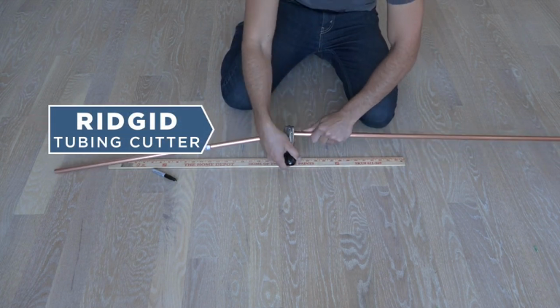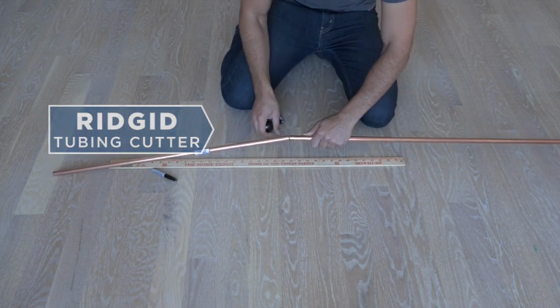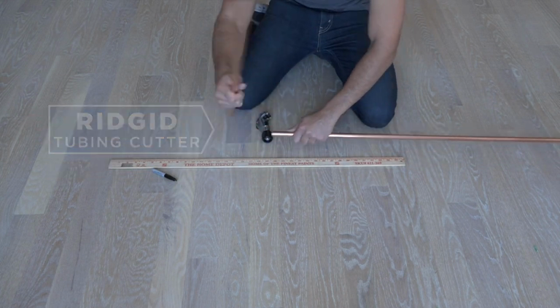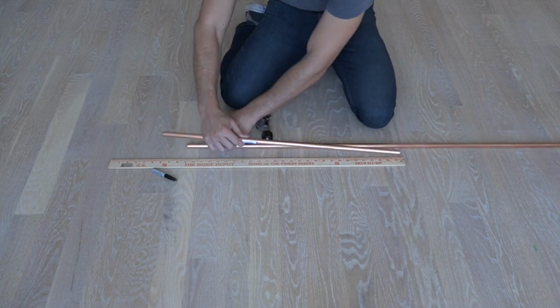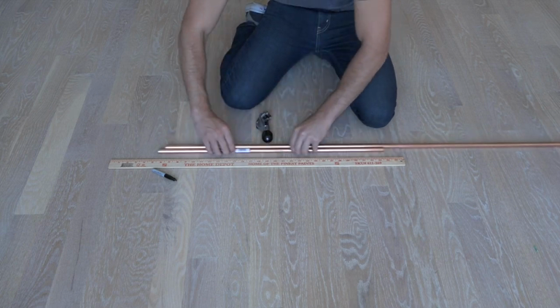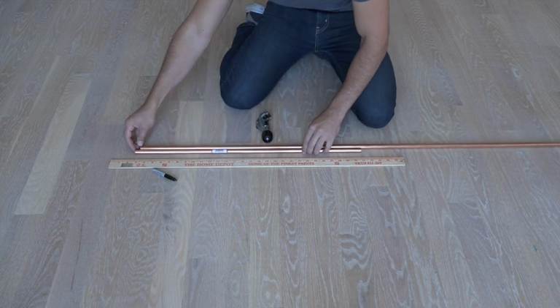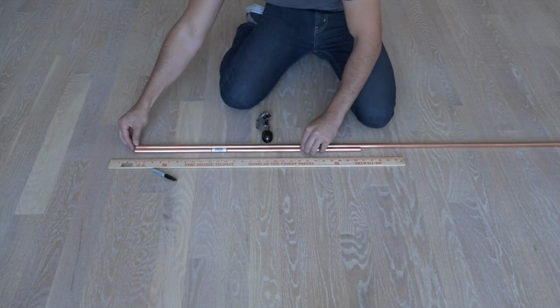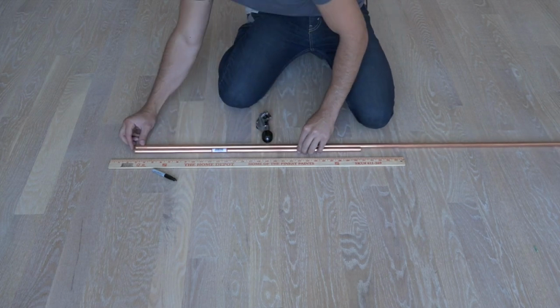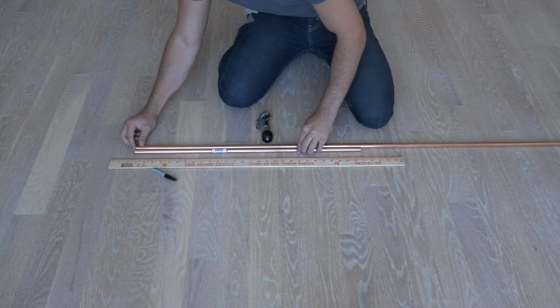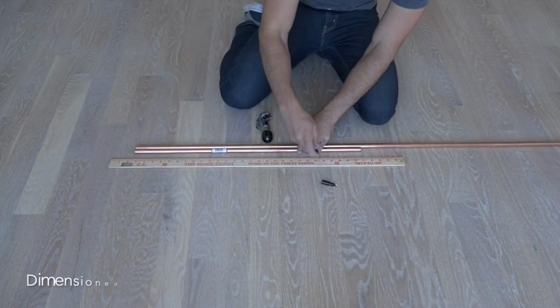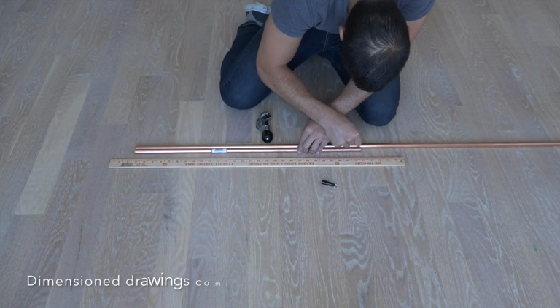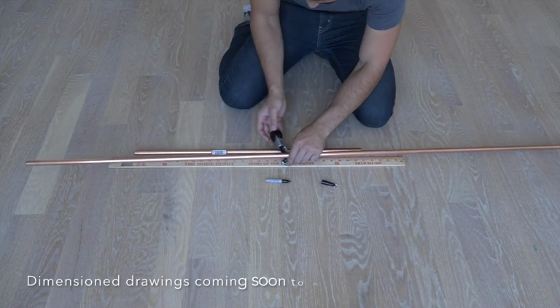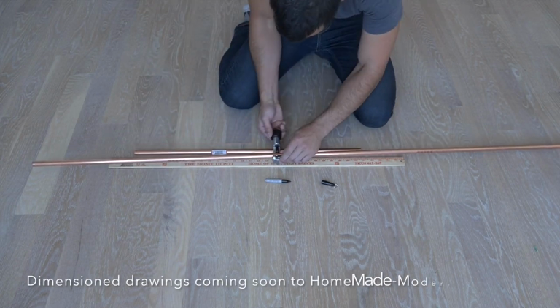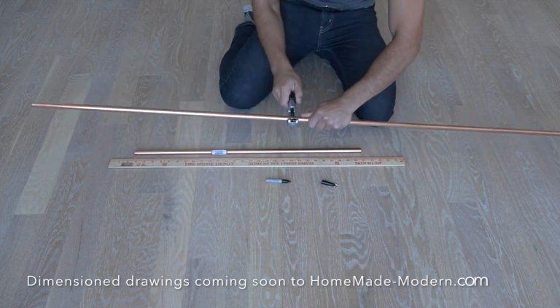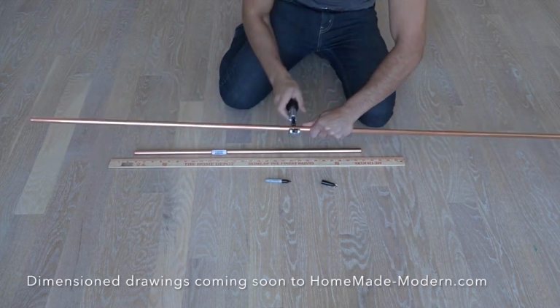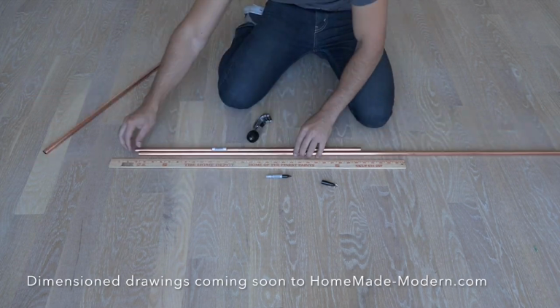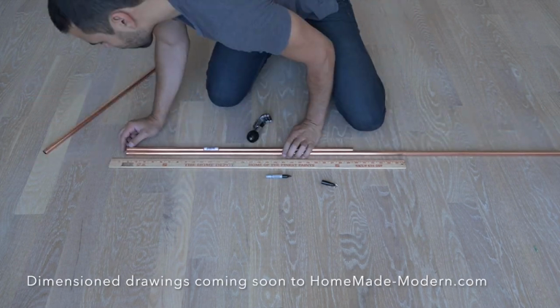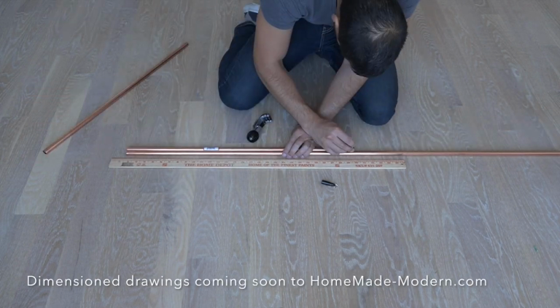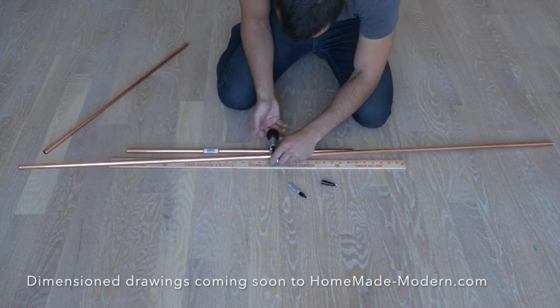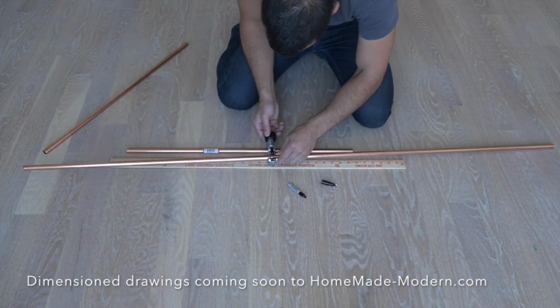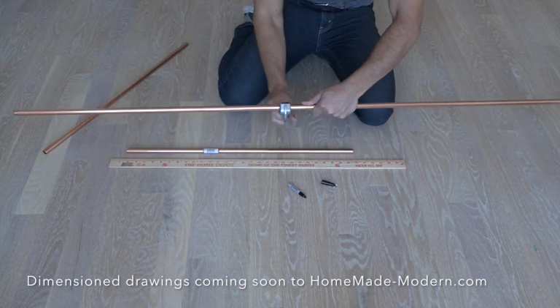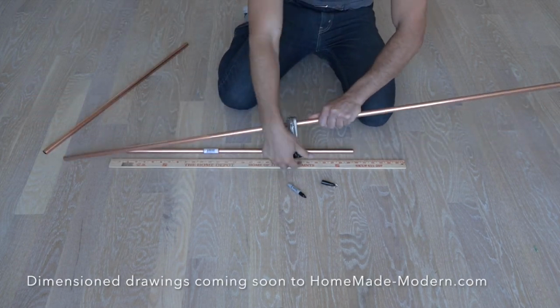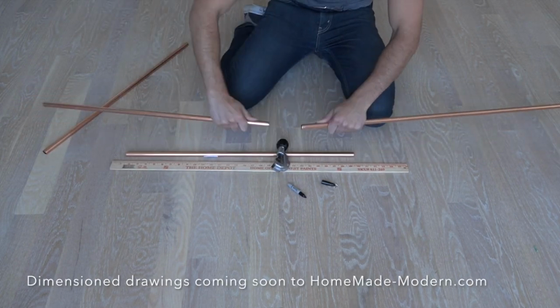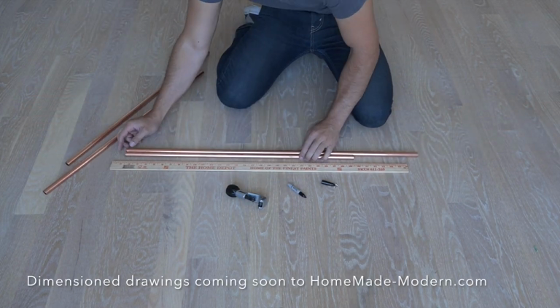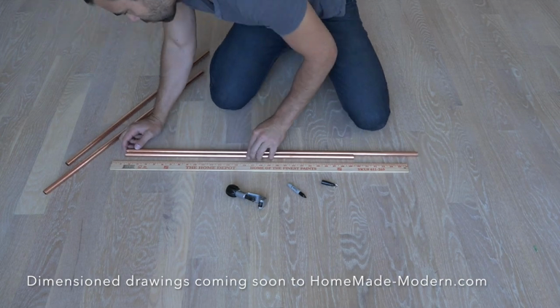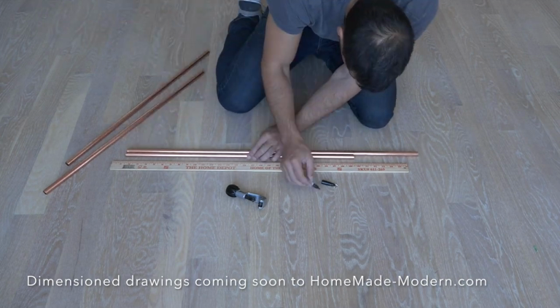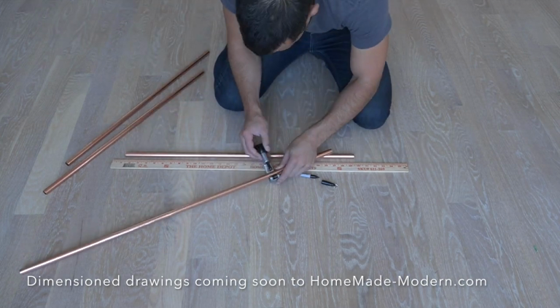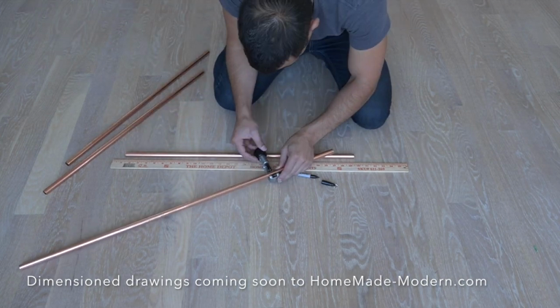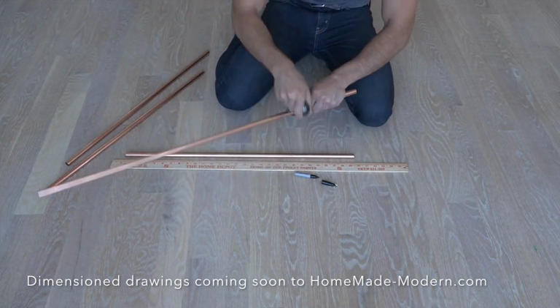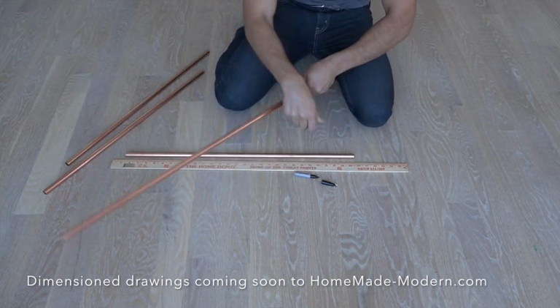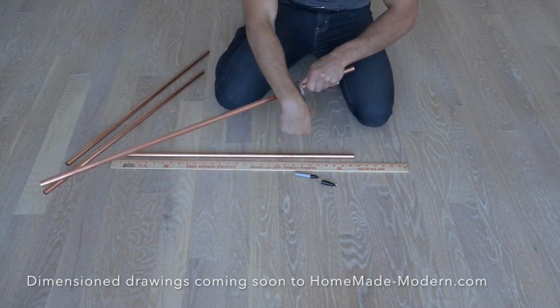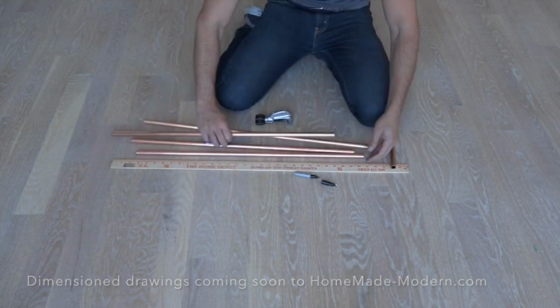I will put the measurements for the pieces on my website. I'm also going to buy it in 10 foot lengths because this tends to be cheaper than the 5 foot lengths.